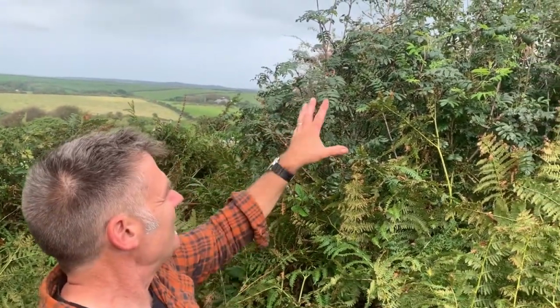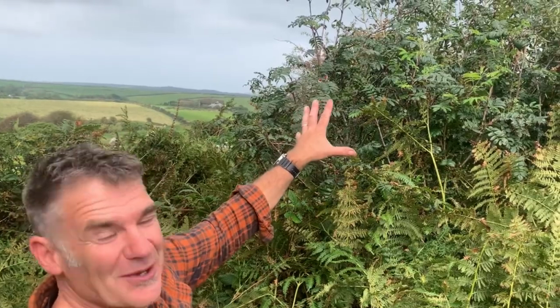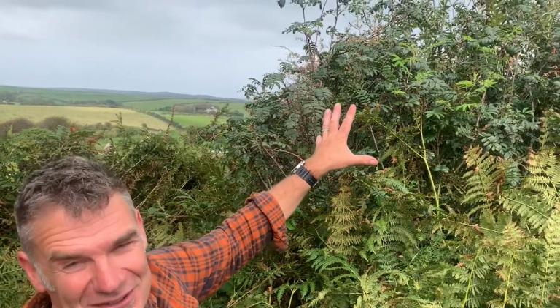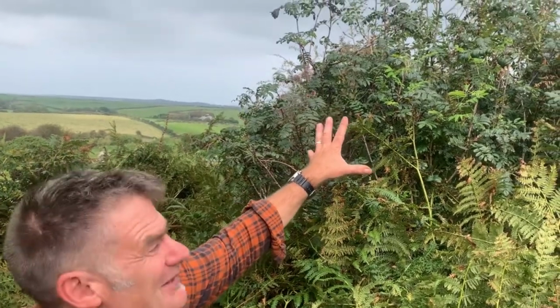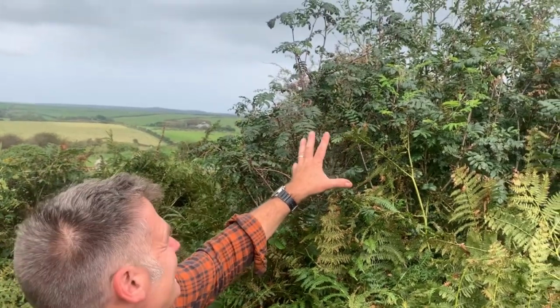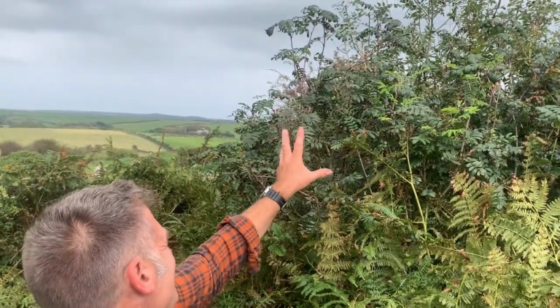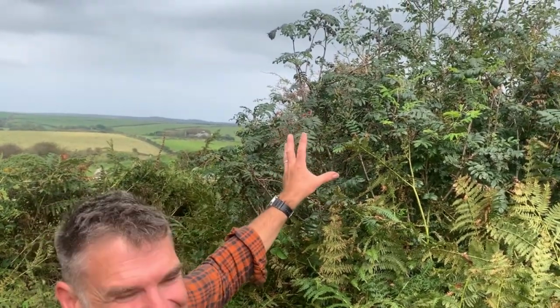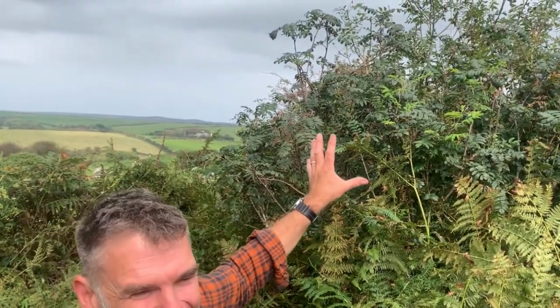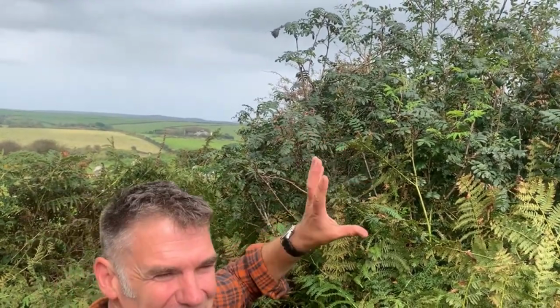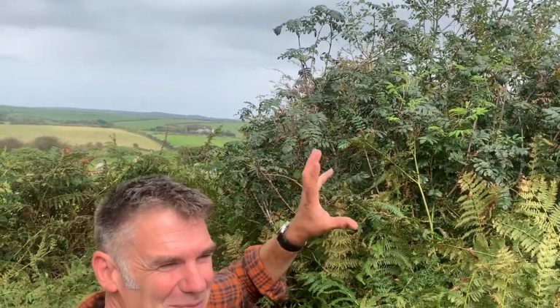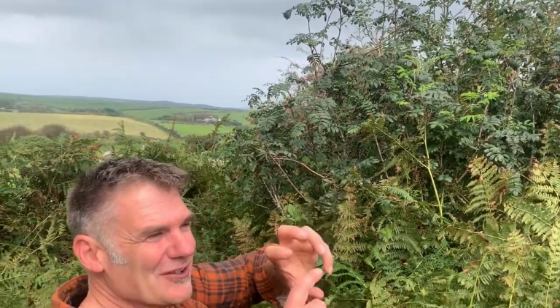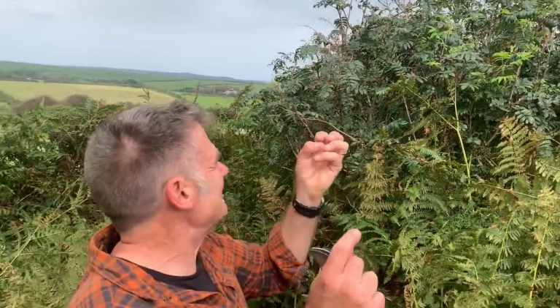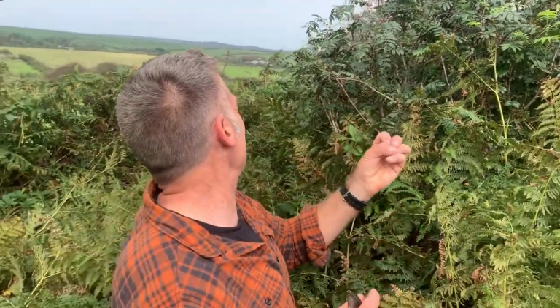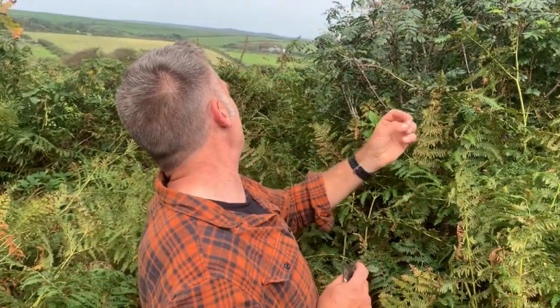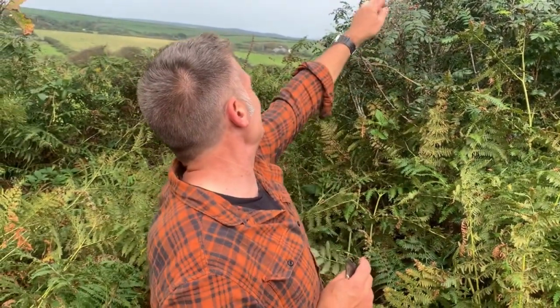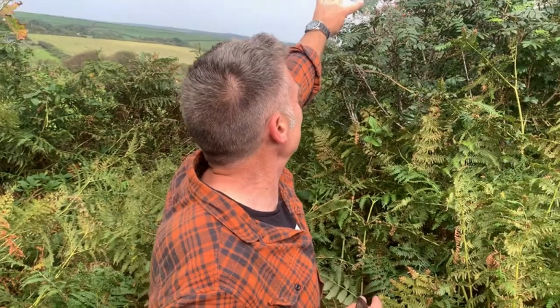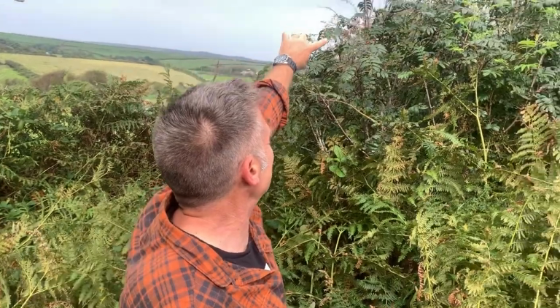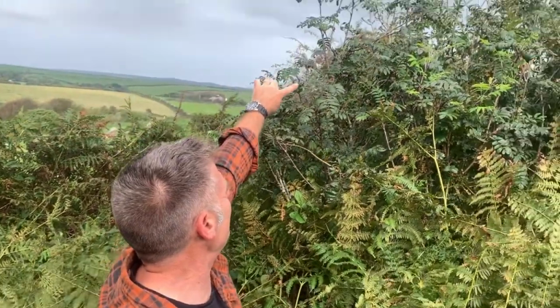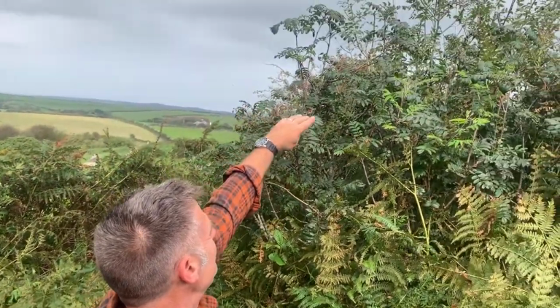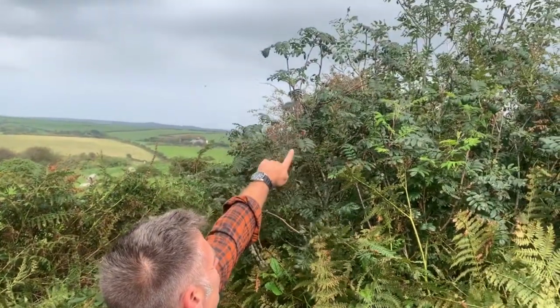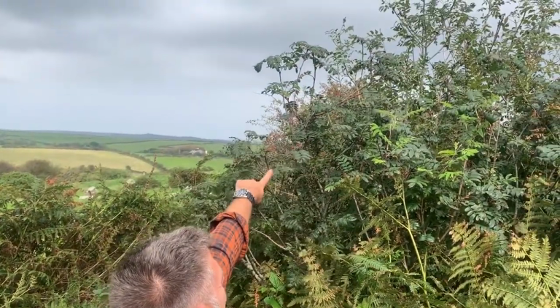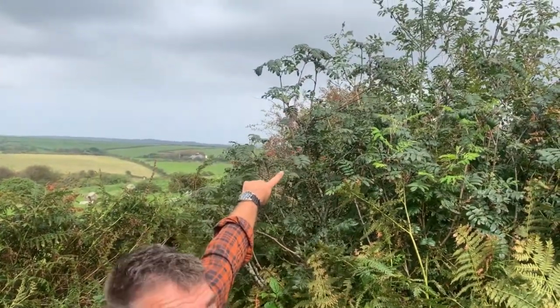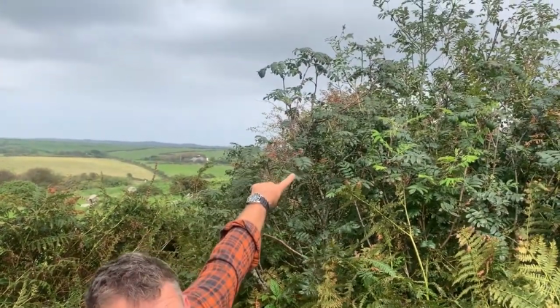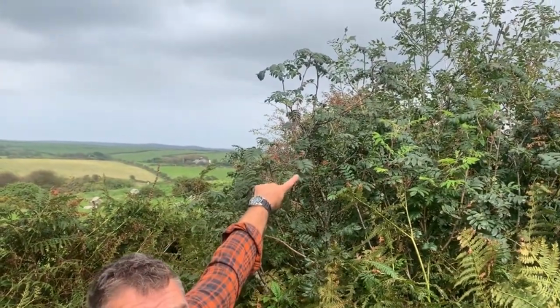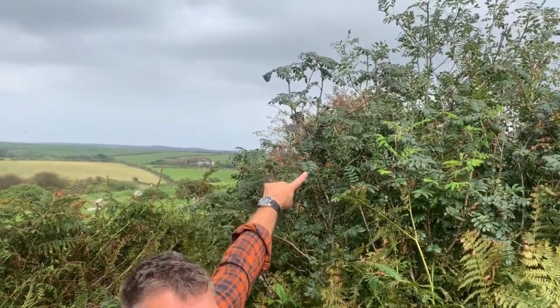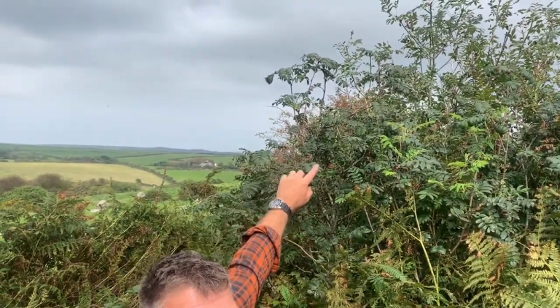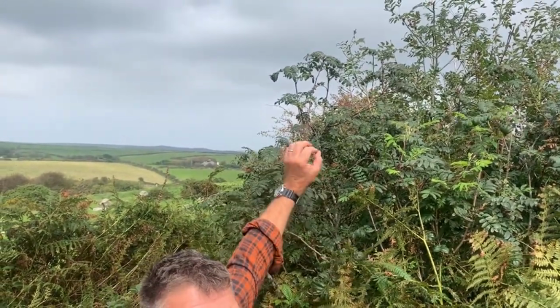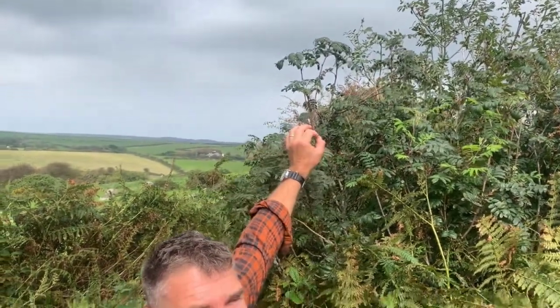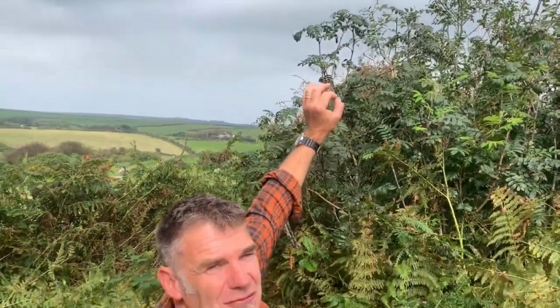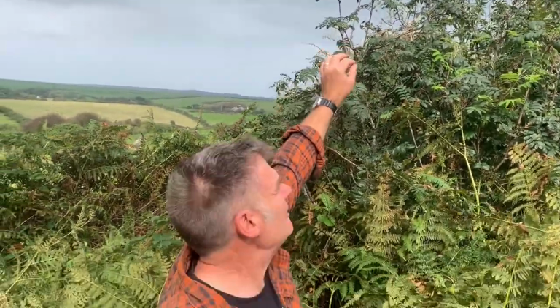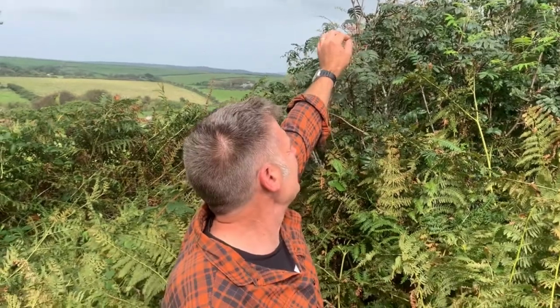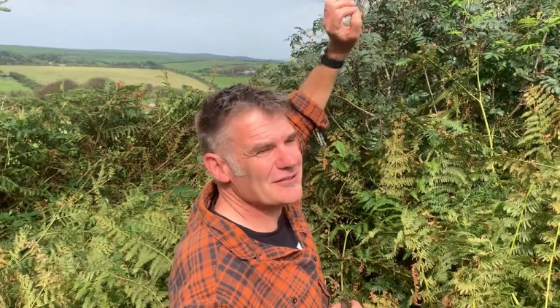The other way of recognising it is the berries. This one hasn't got many berries on. Normally at this time of year you'd be hoping for nice big bunches of berries, but you can see just up there those bright orange berries, and that's a very distinctive rowan characteristic.